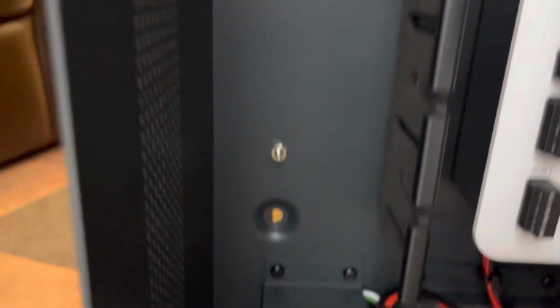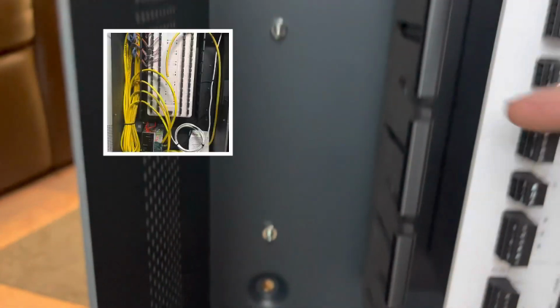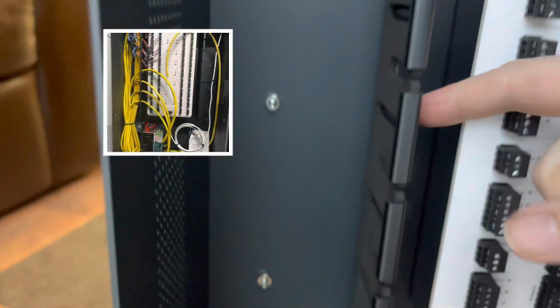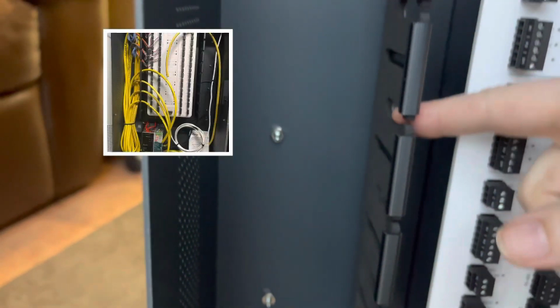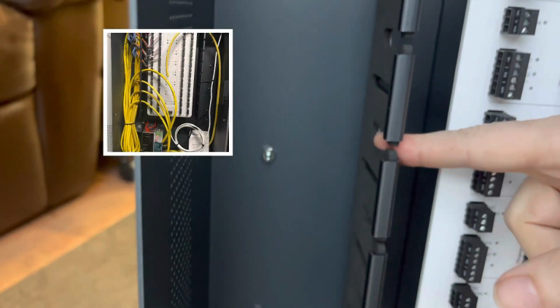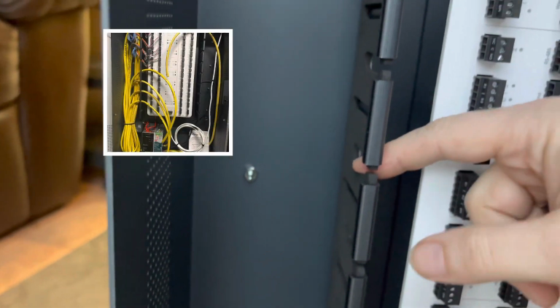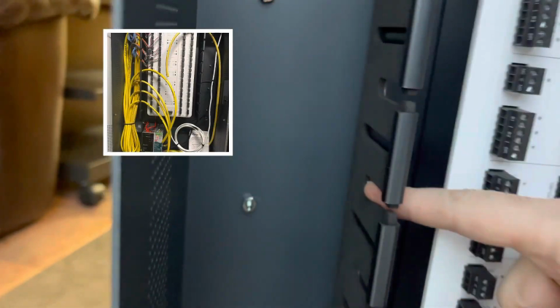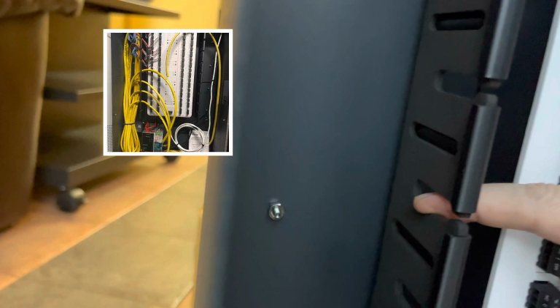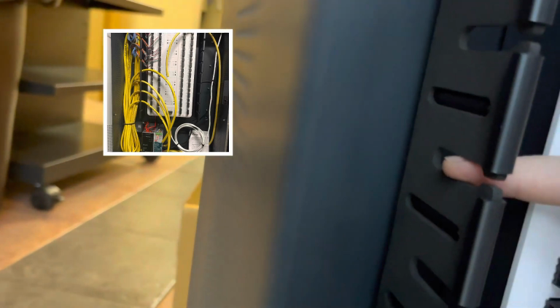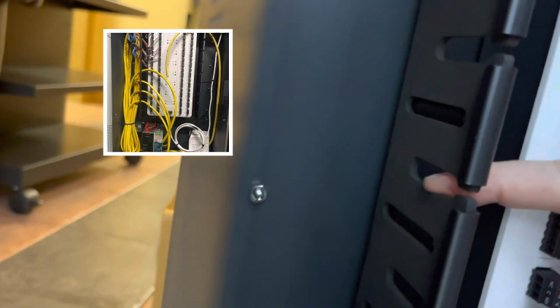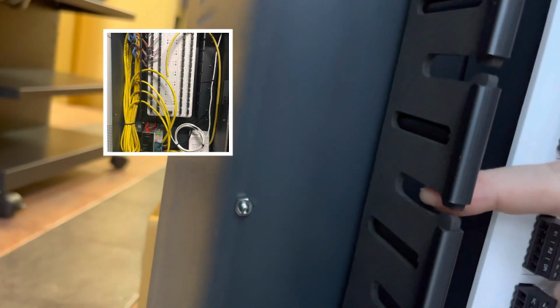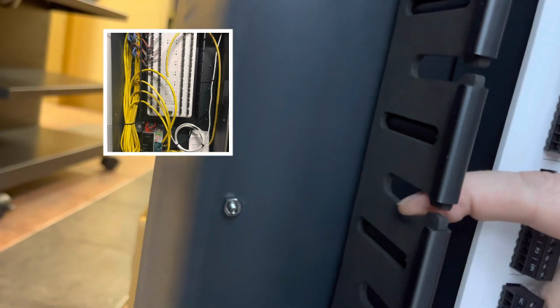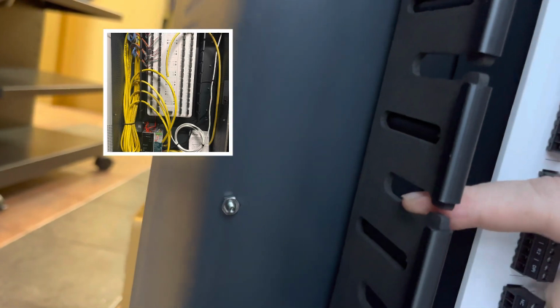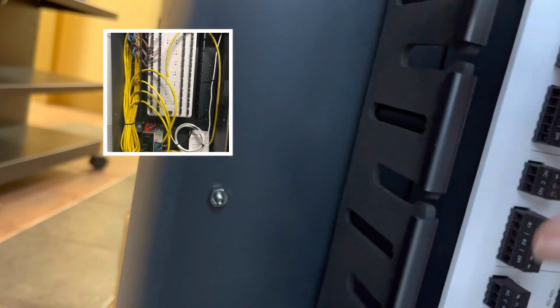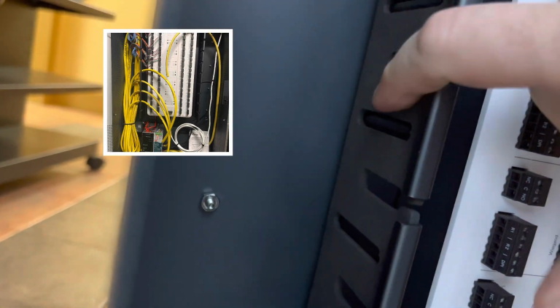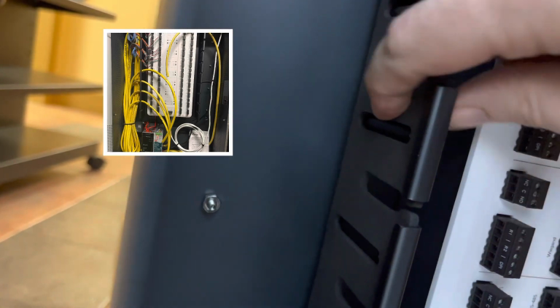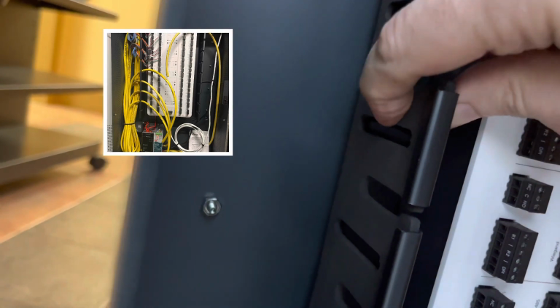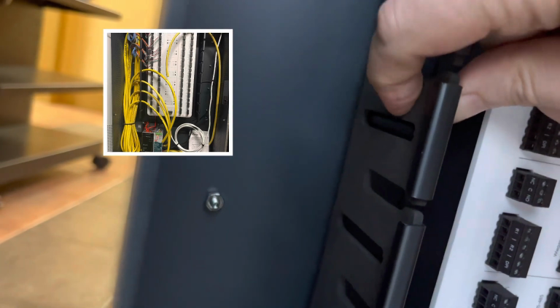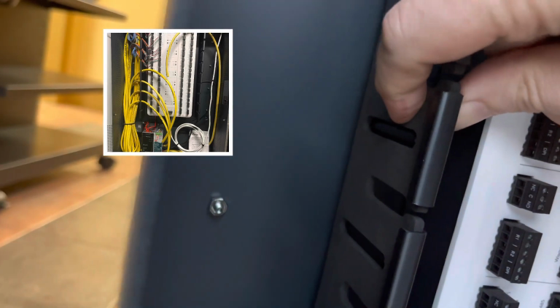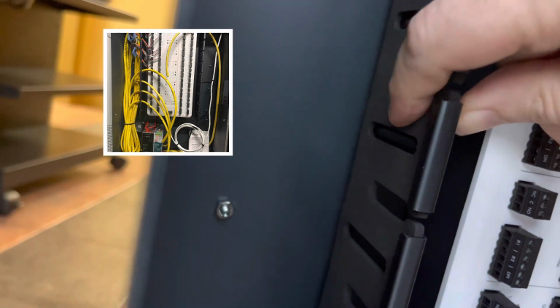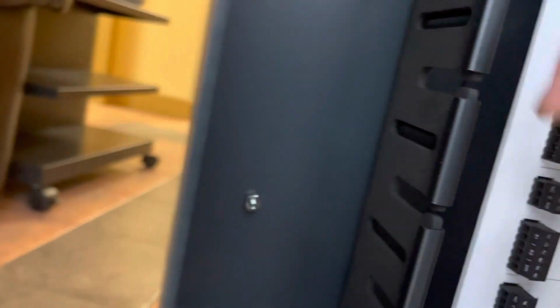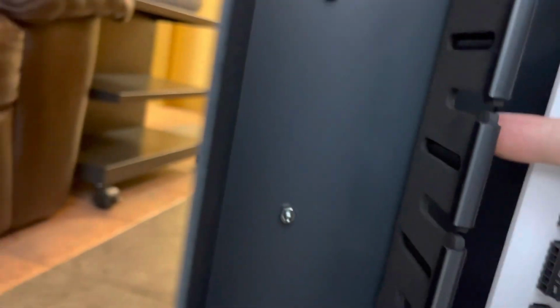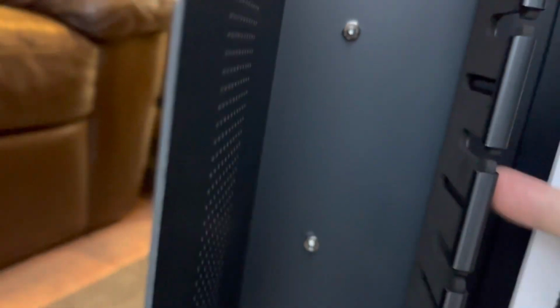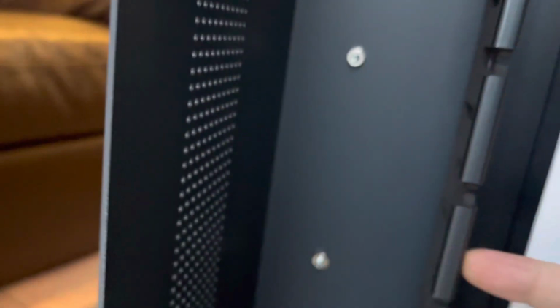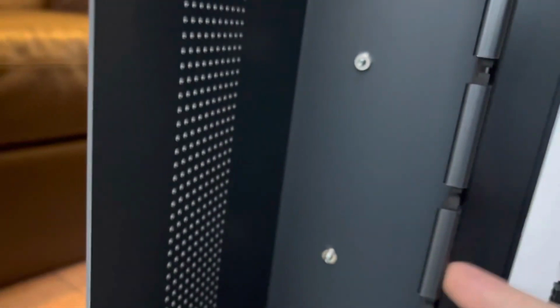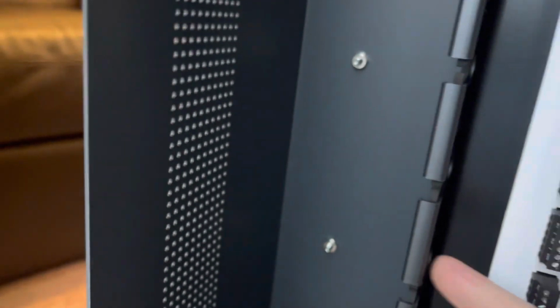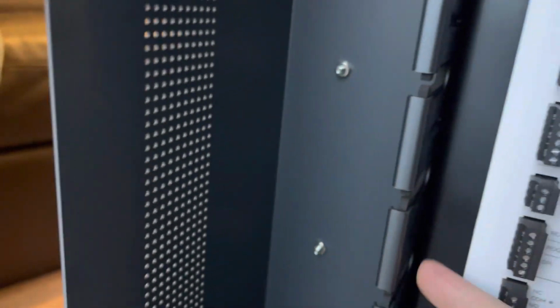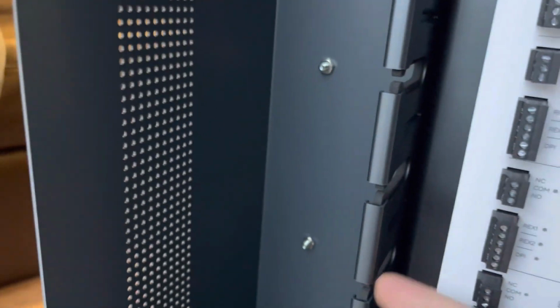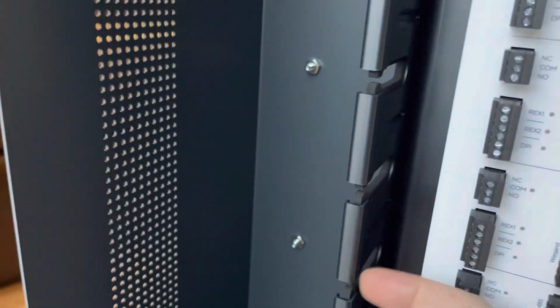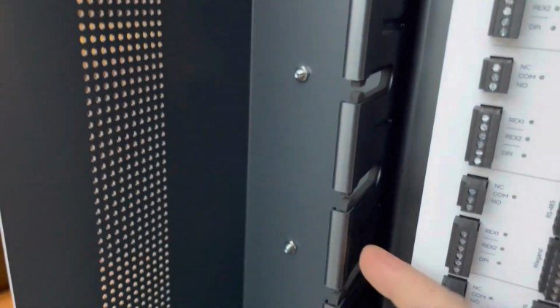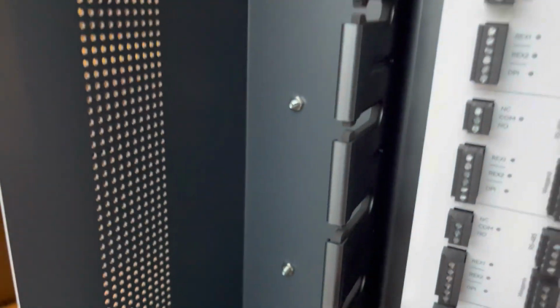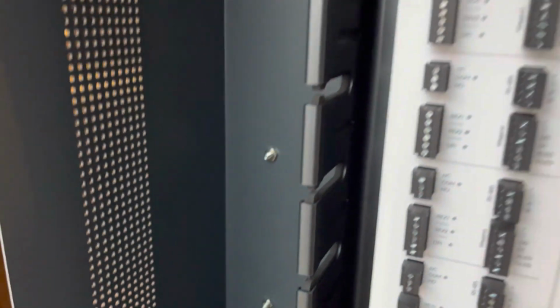There's some nice wire management, some foam on the sides, and metal or plastic pipe right here.